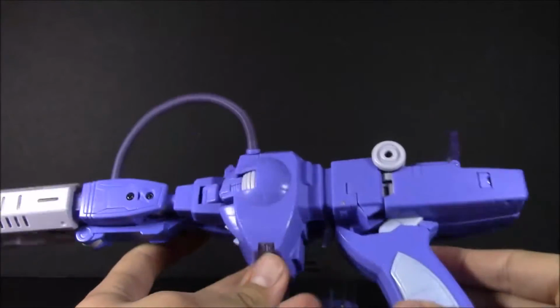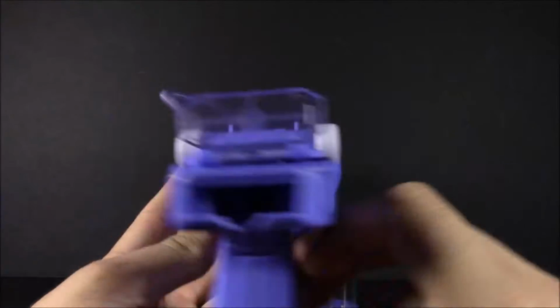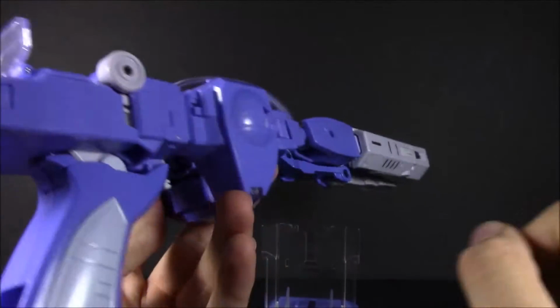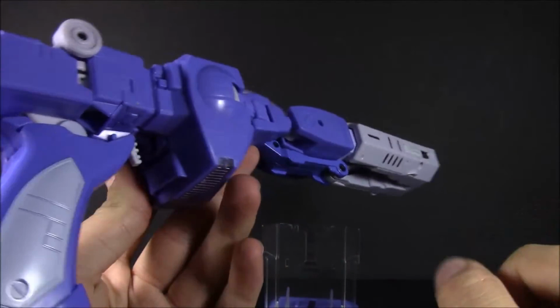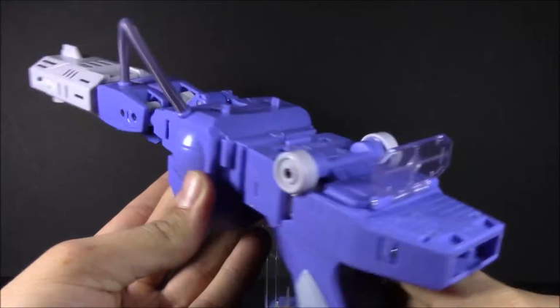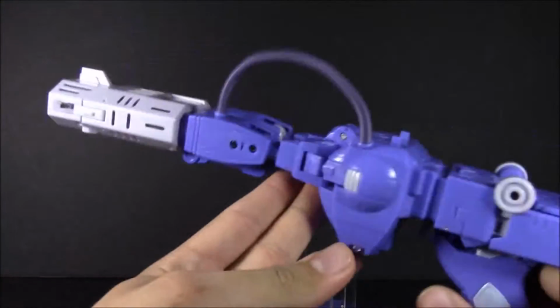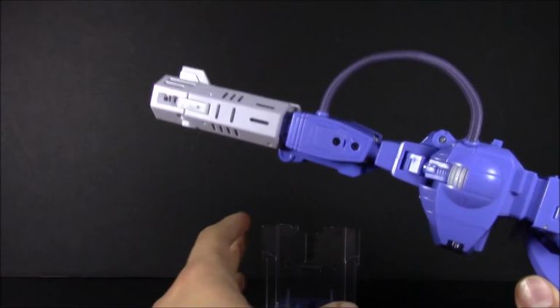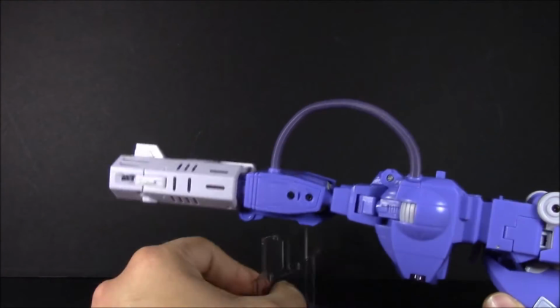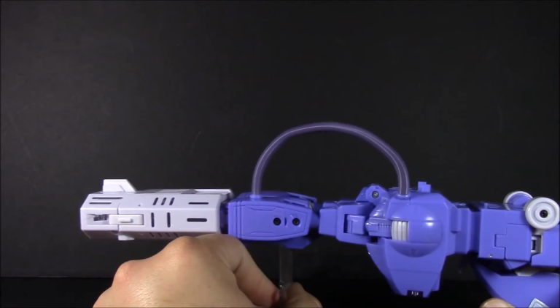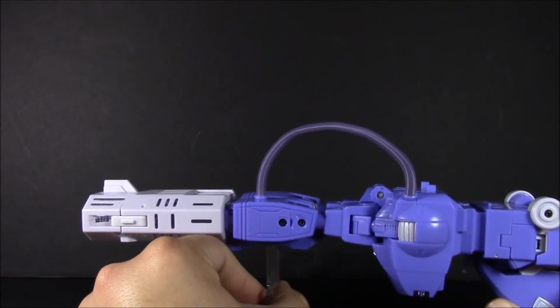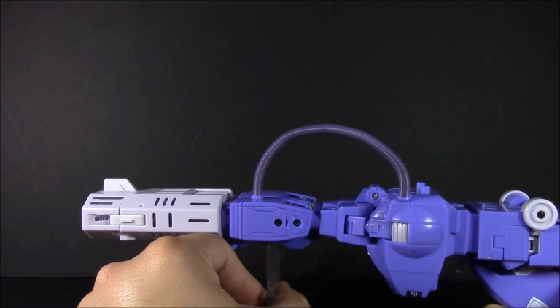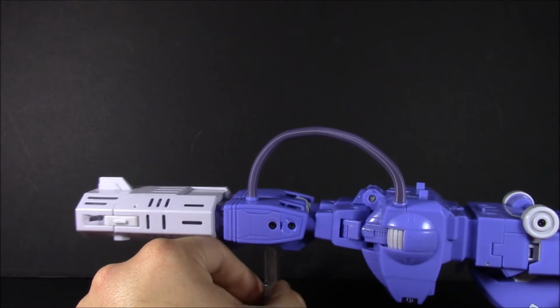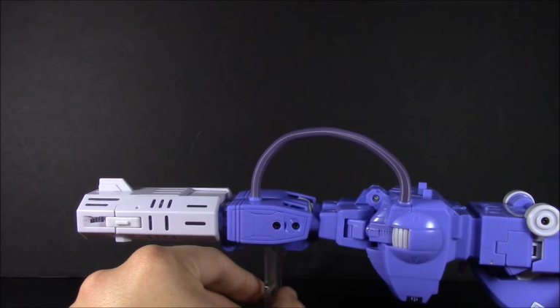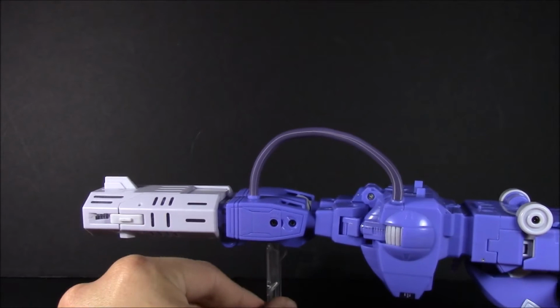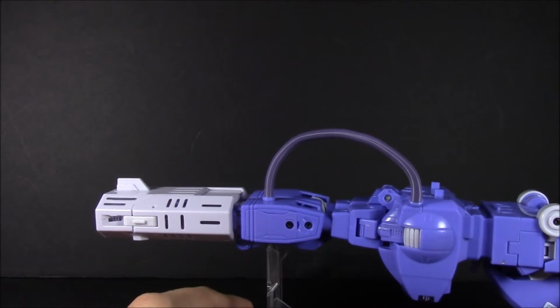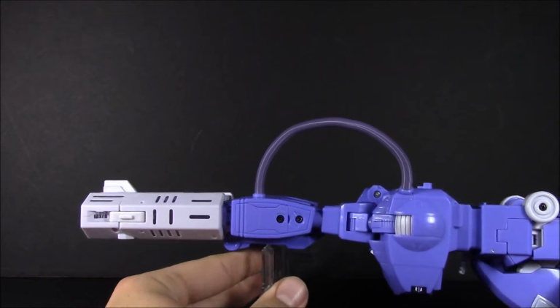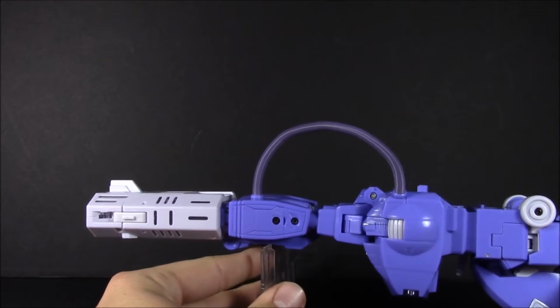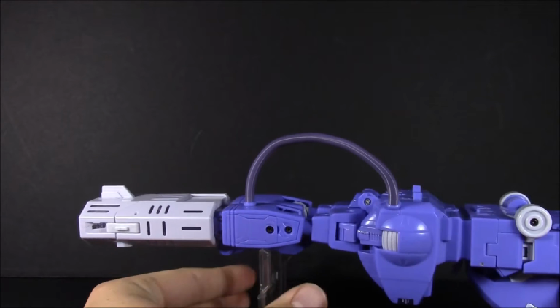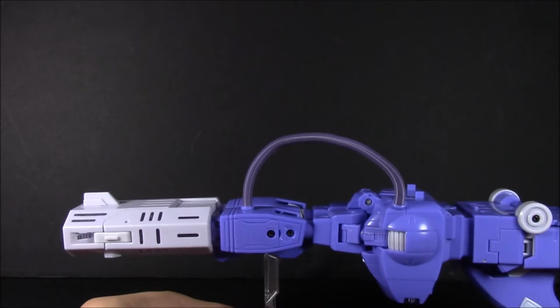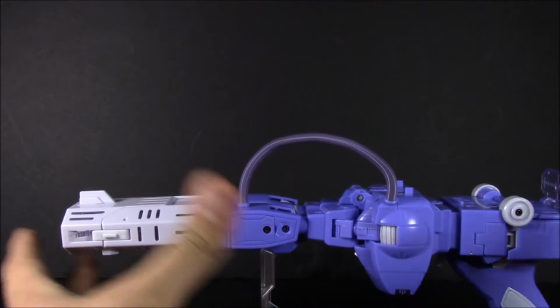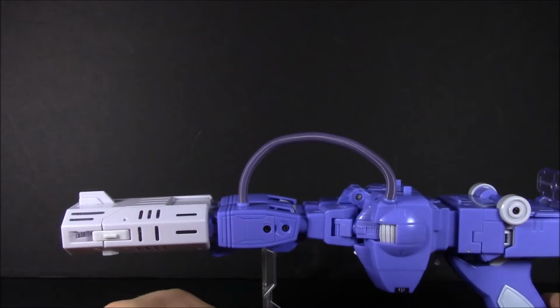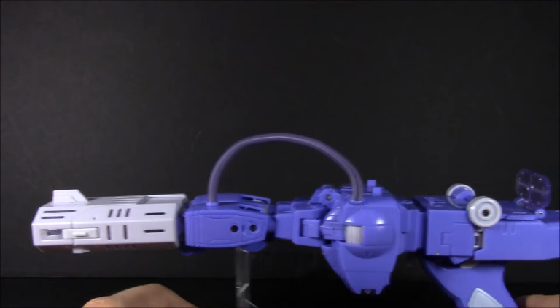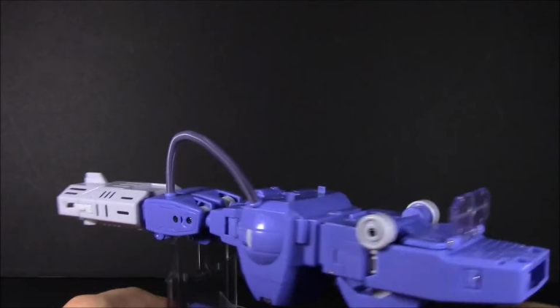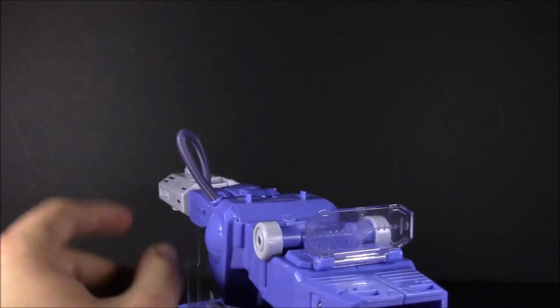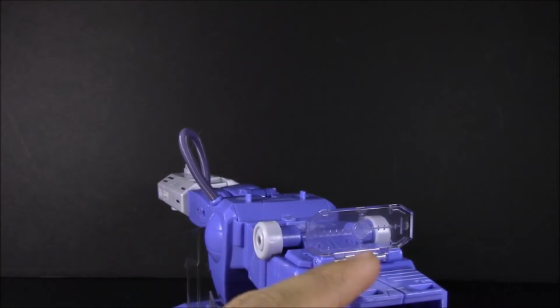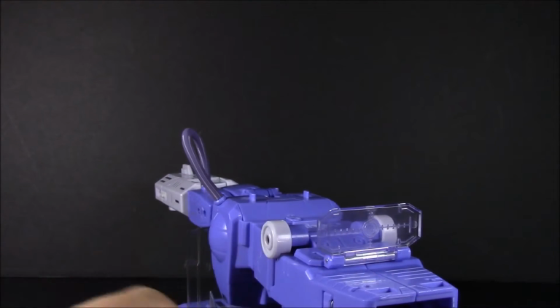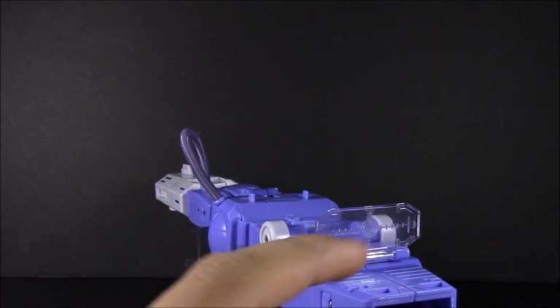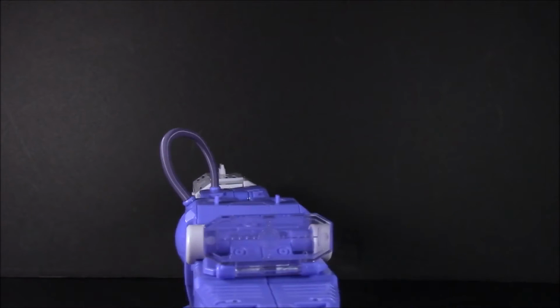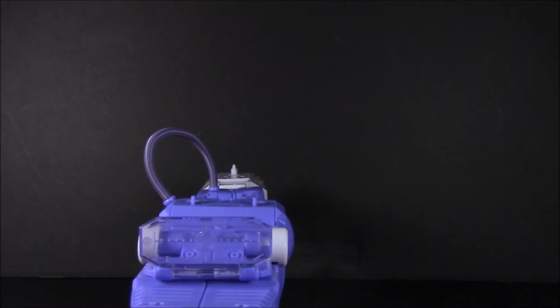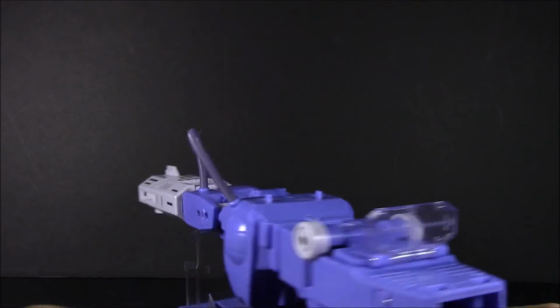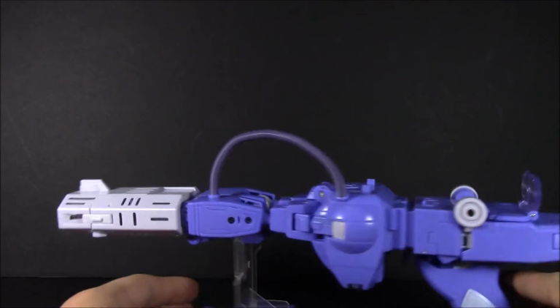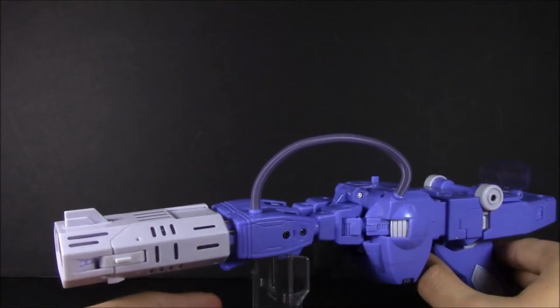Not a whole lot of paint to this guy. Everything is pretty much molded in the color that it needs to be where it needs to be colored, so I'm fine with that. You've got translucent purple with crosshairs here.